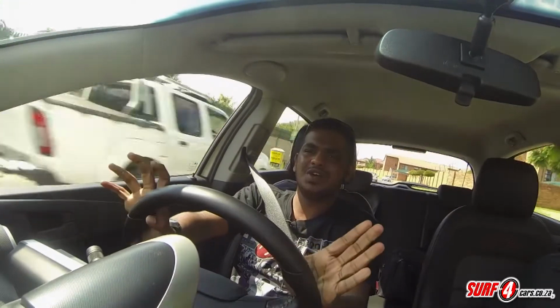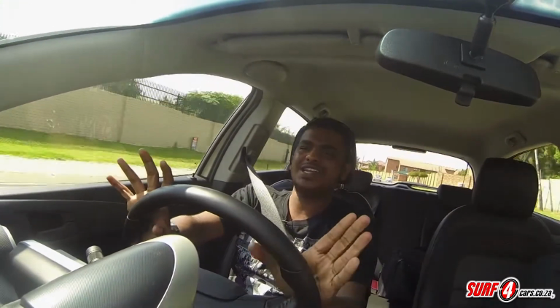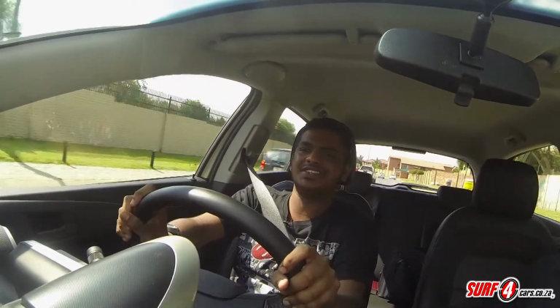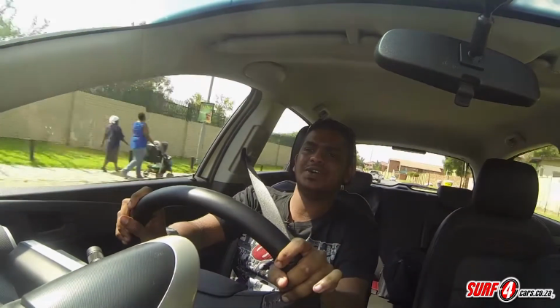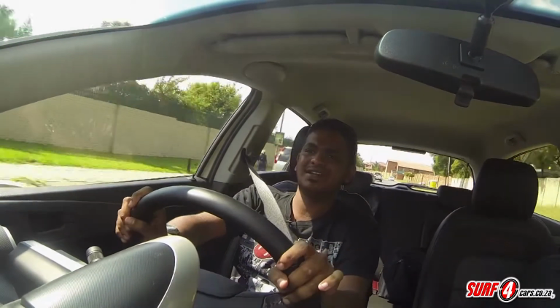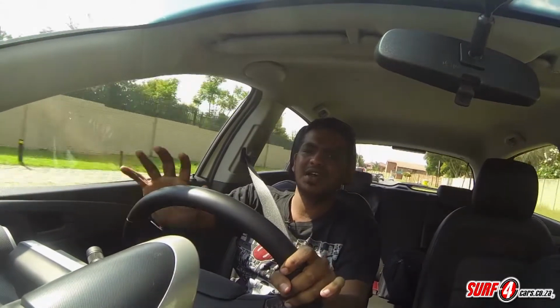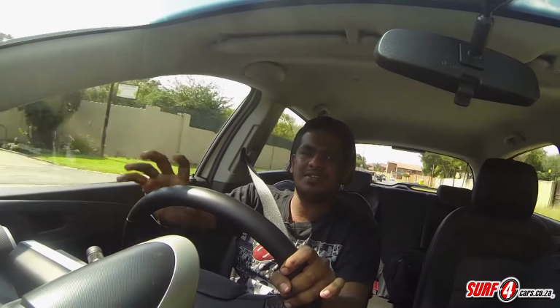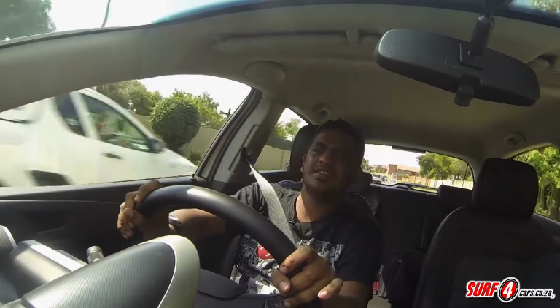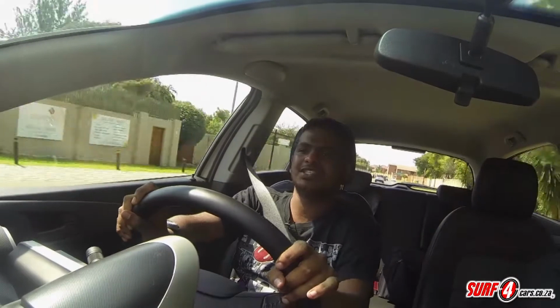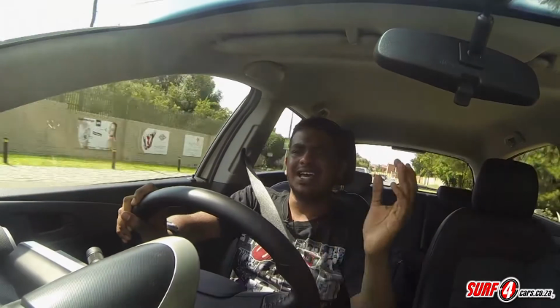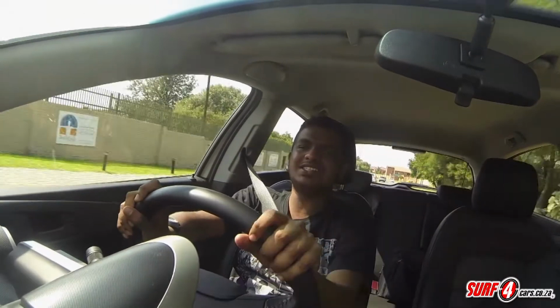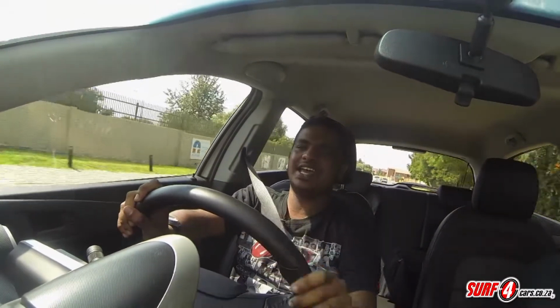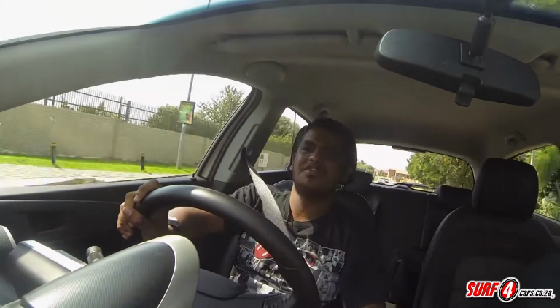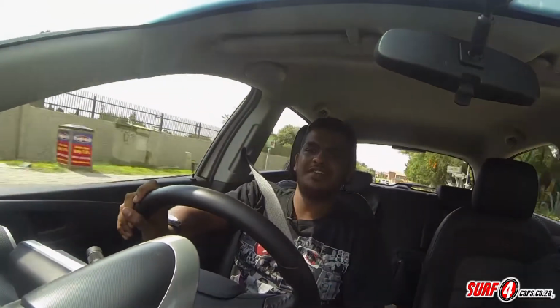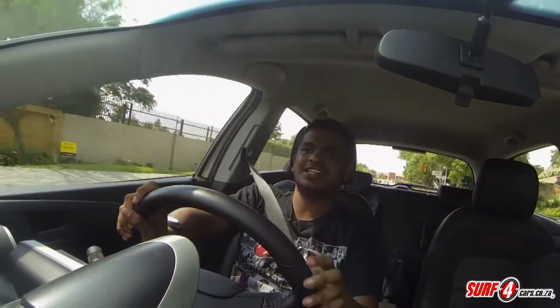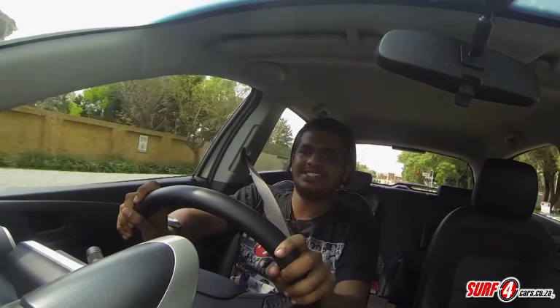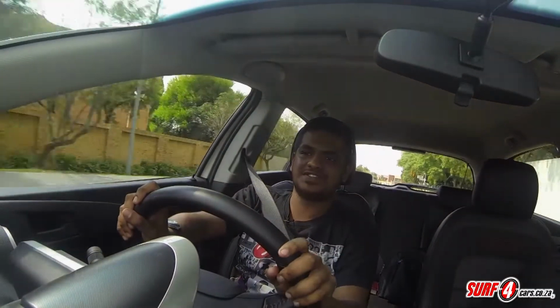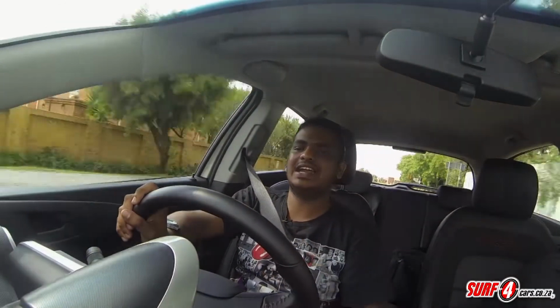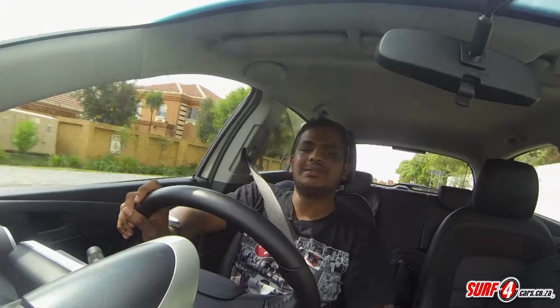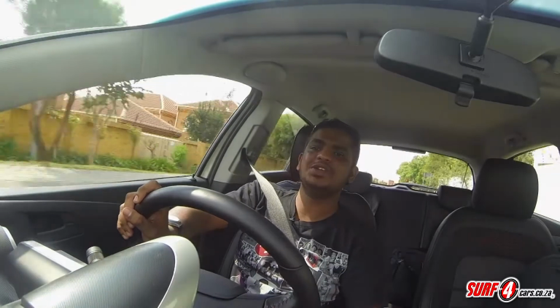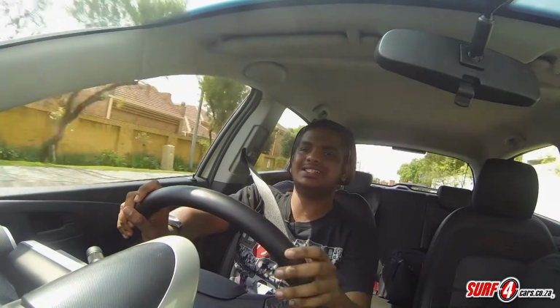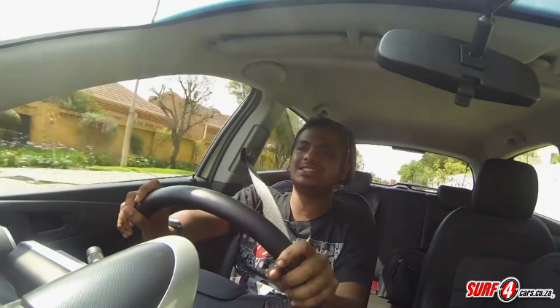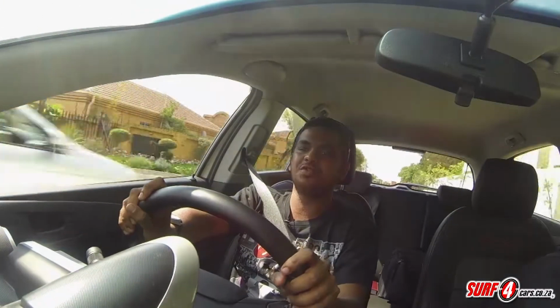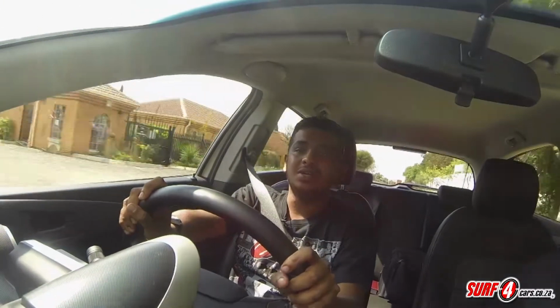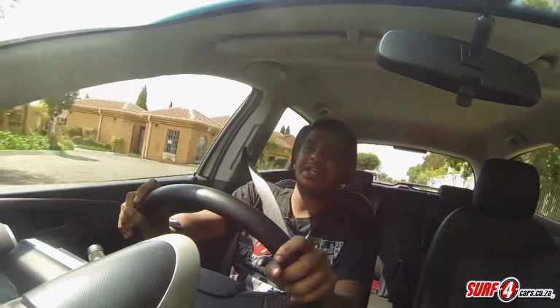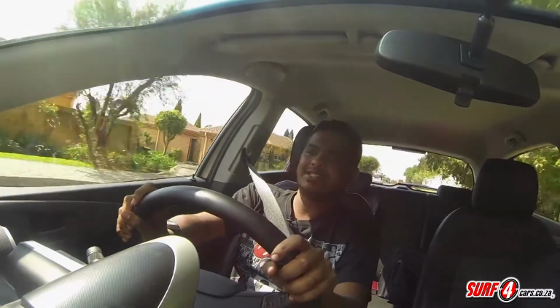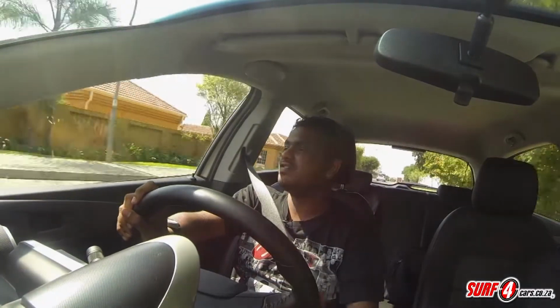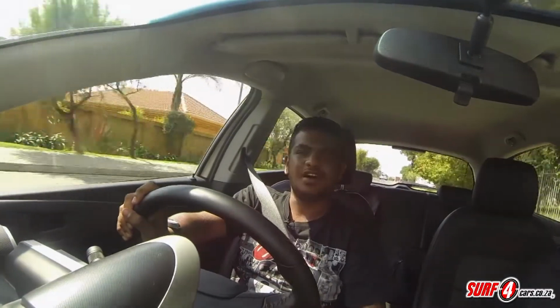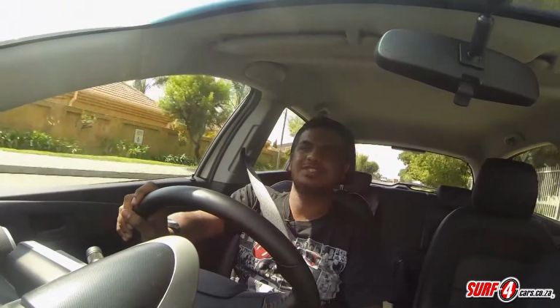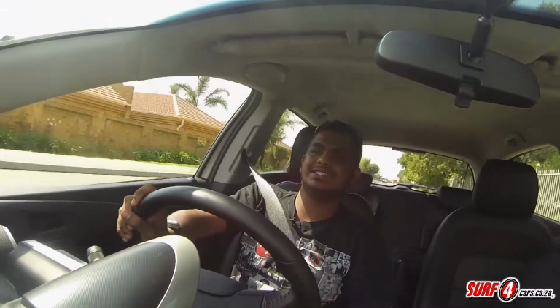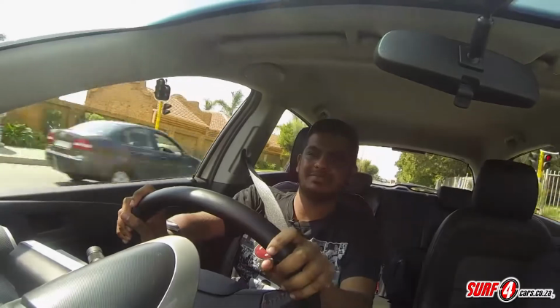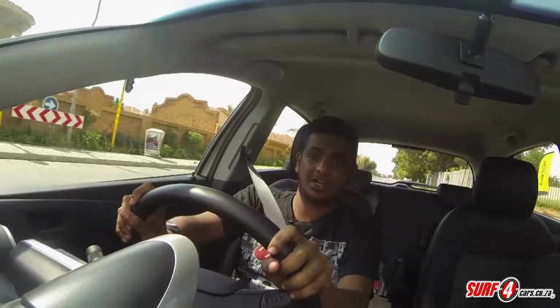You can't really drive it slow — it demands that you have a bit of a heavy foot. It wants you to take off vigorously from the traffic lights, but the good news is that it's still frugal with a claimed consumption figure of 6.6L per 100km.